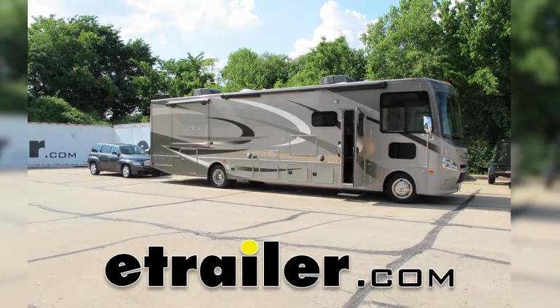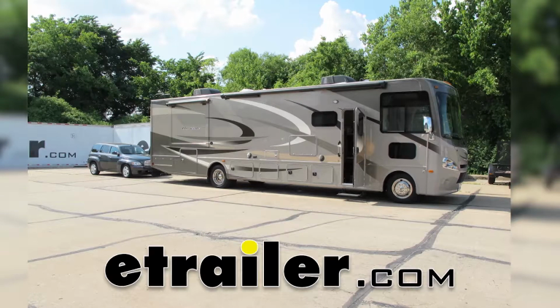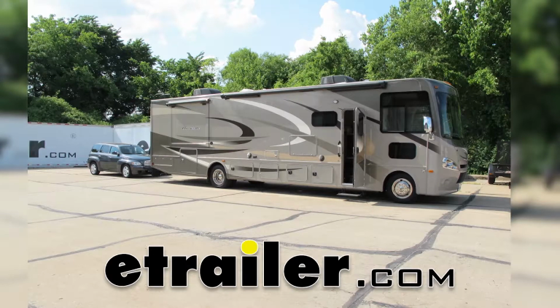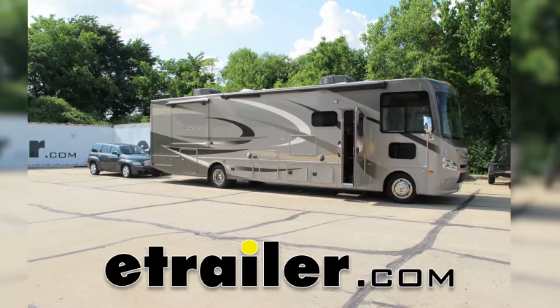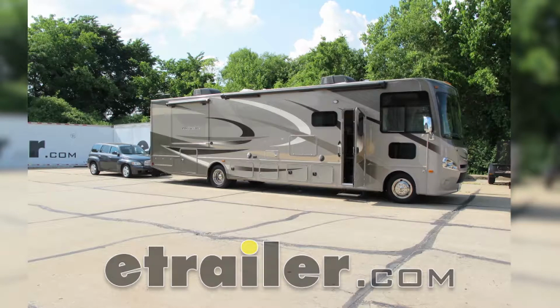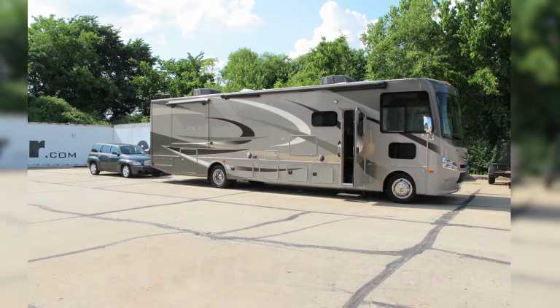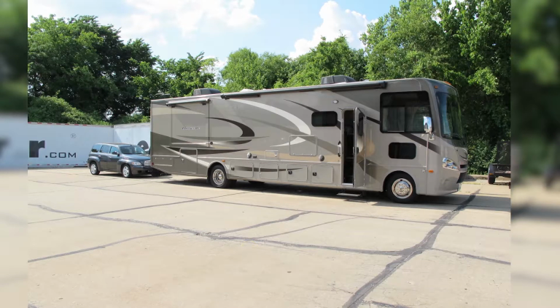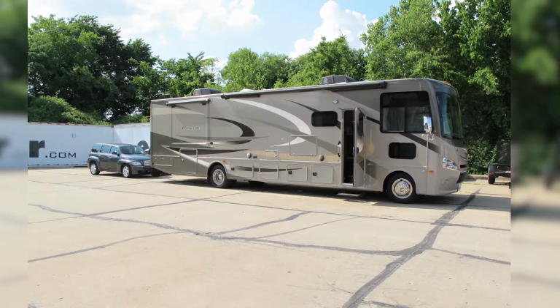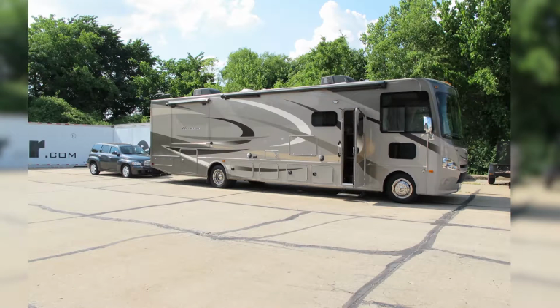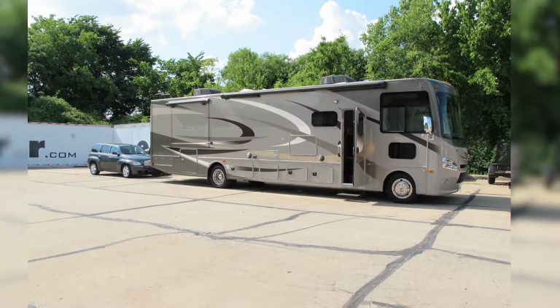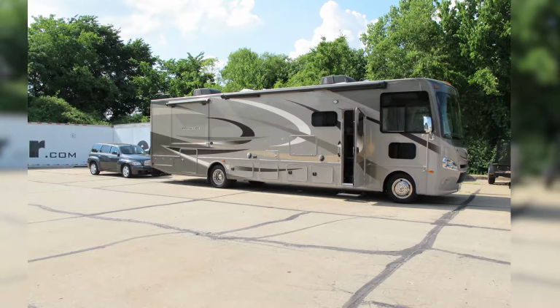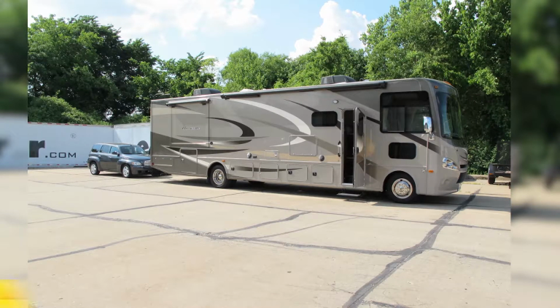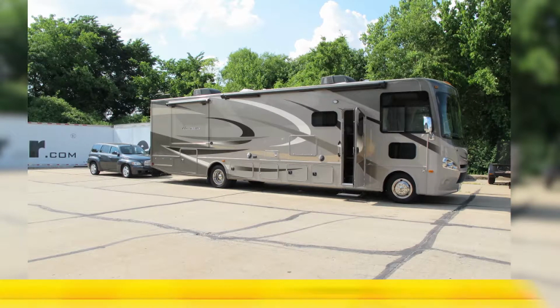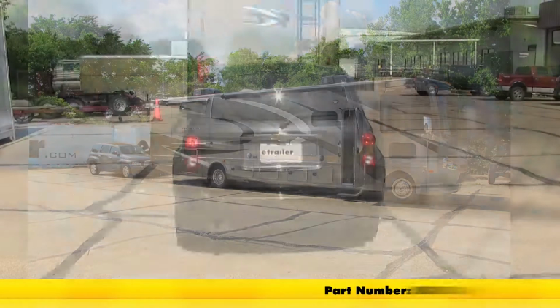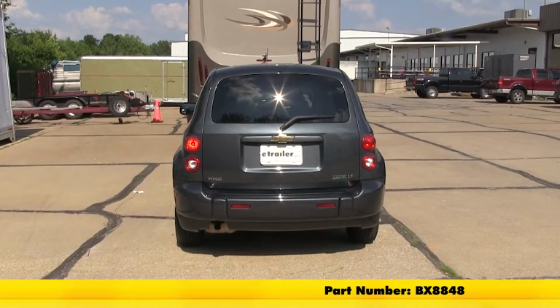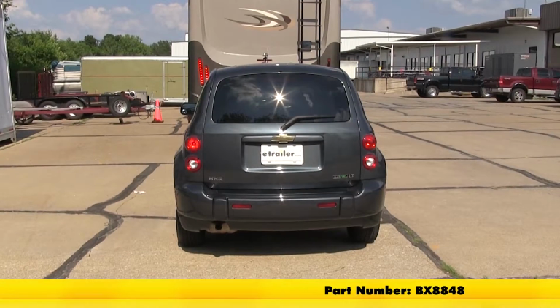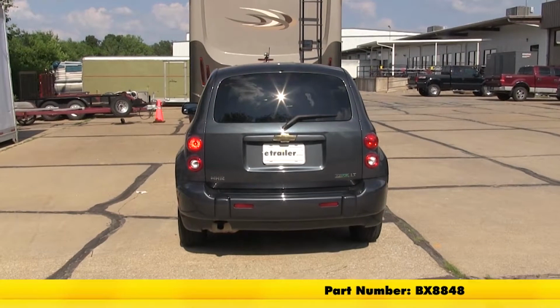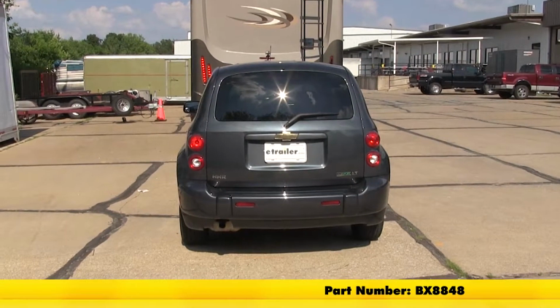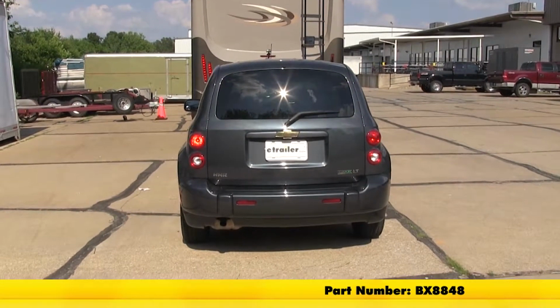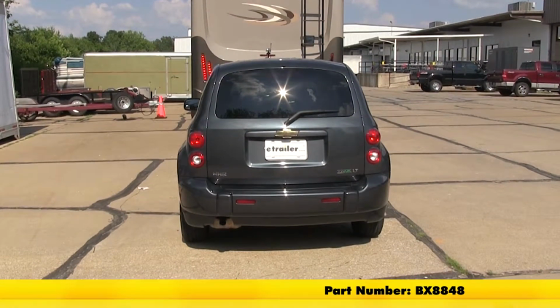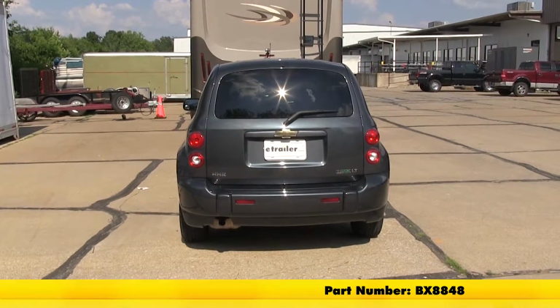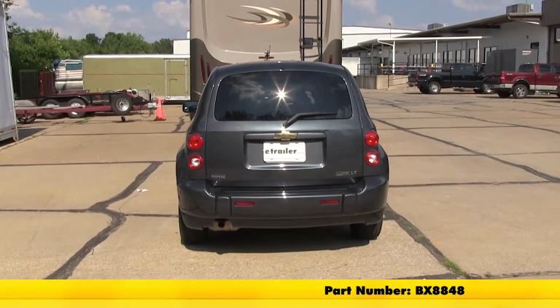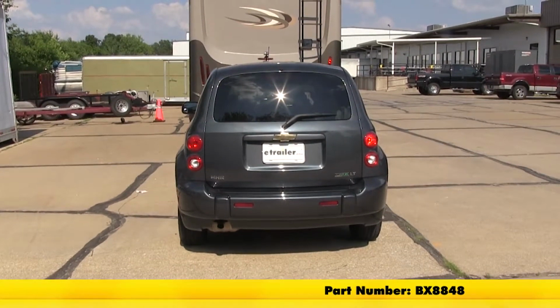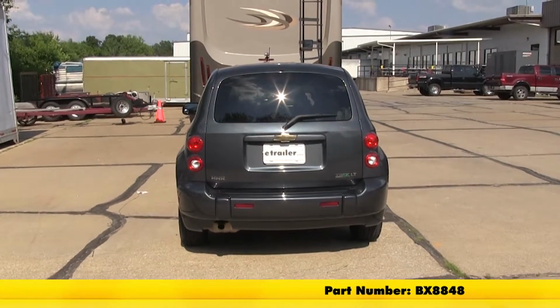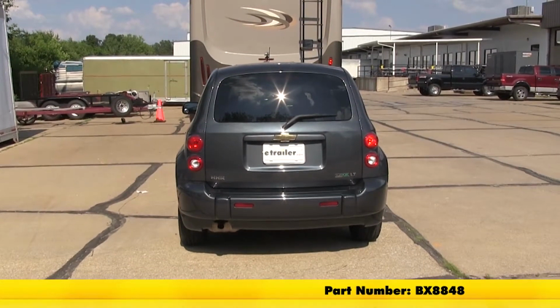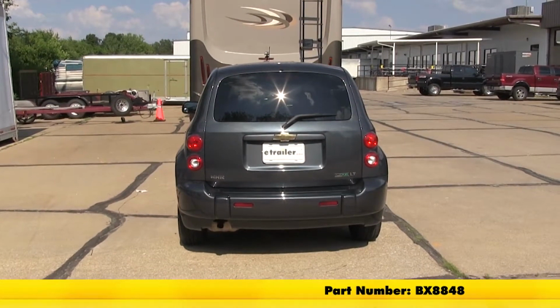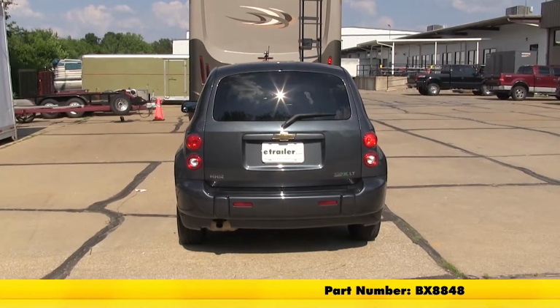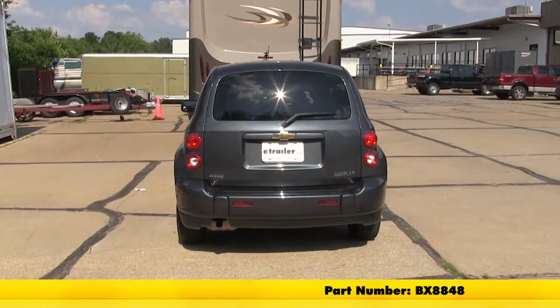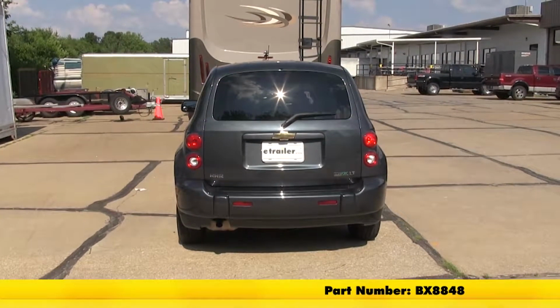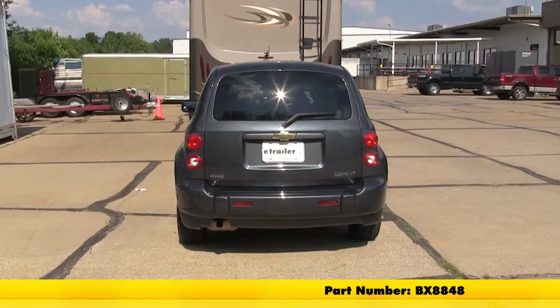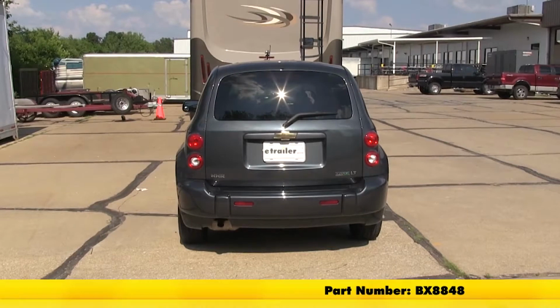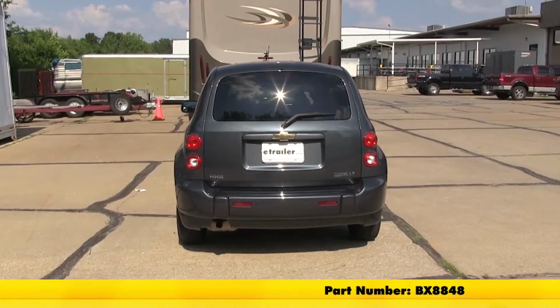Today on our 2011 Chevrolet HHR, we're going to take a look at and also show you how to install the Blue Ox 4 Diode Tow Bar Wiring Kit. Part number is BX8848.